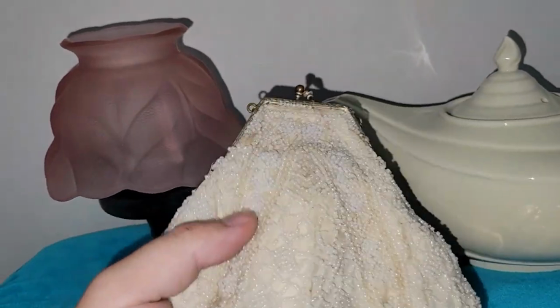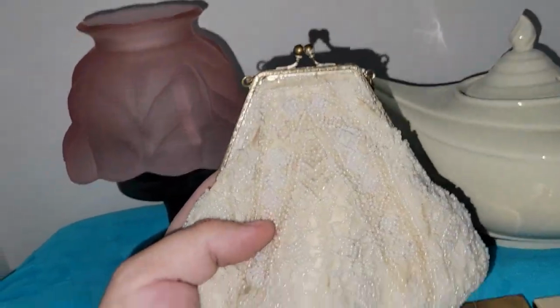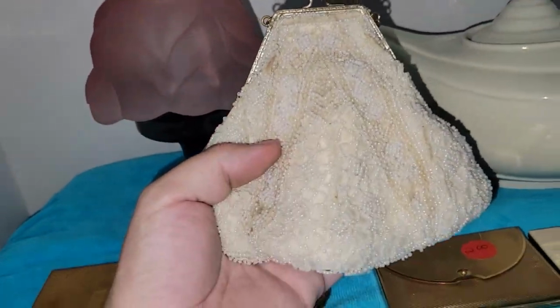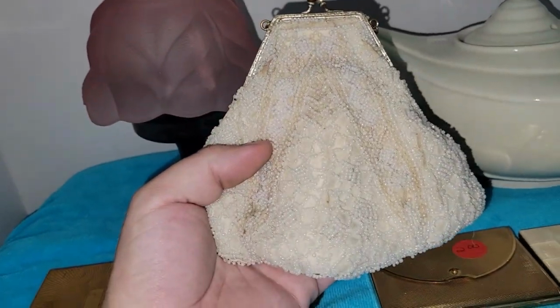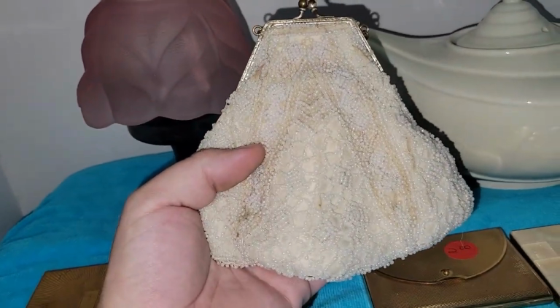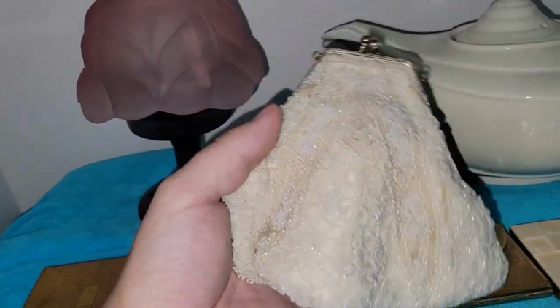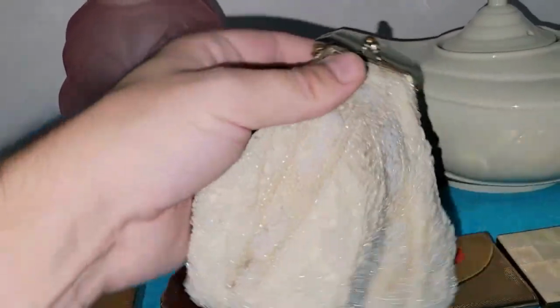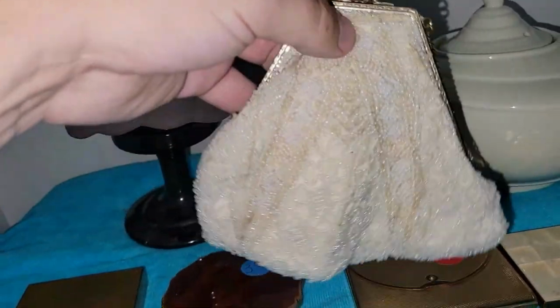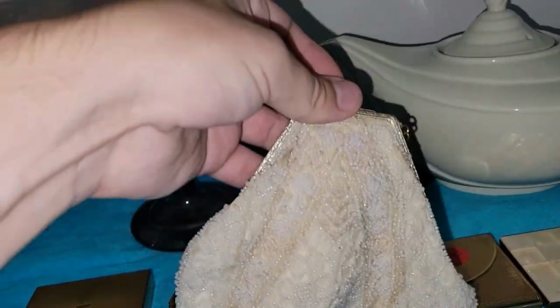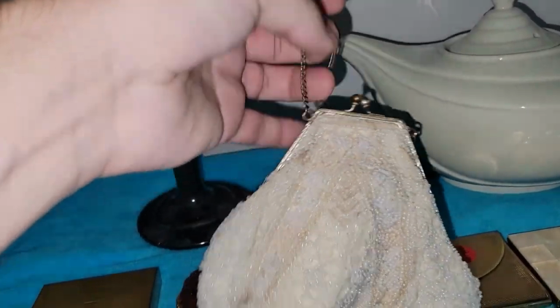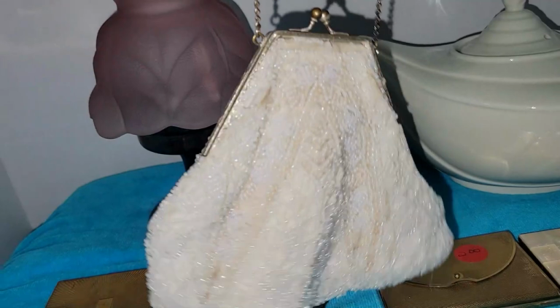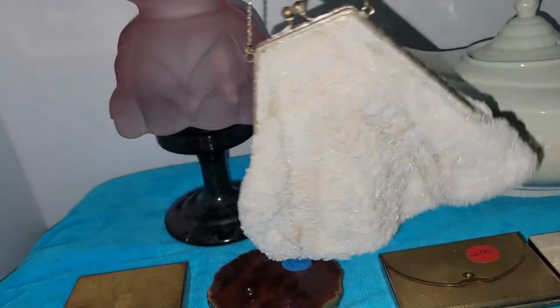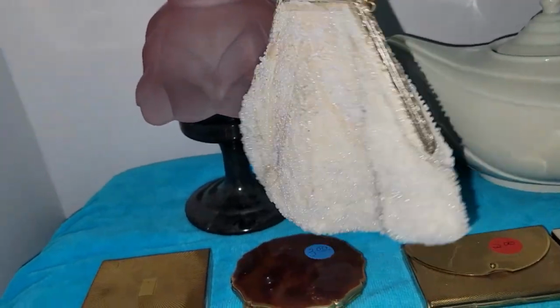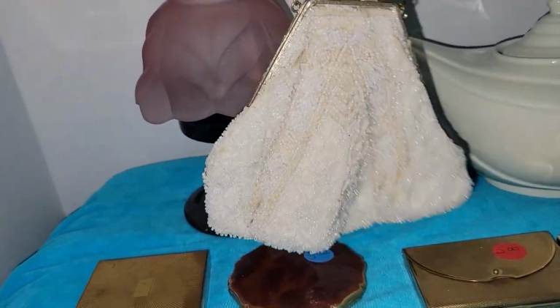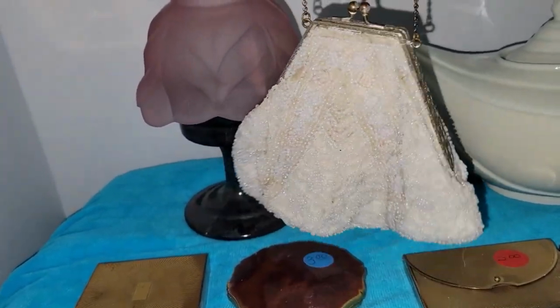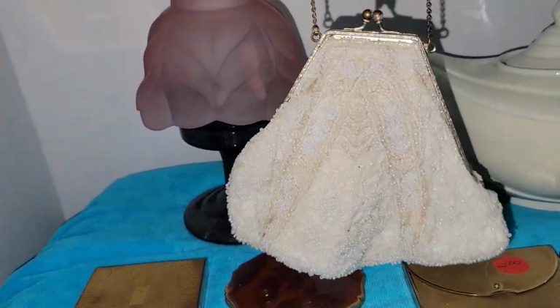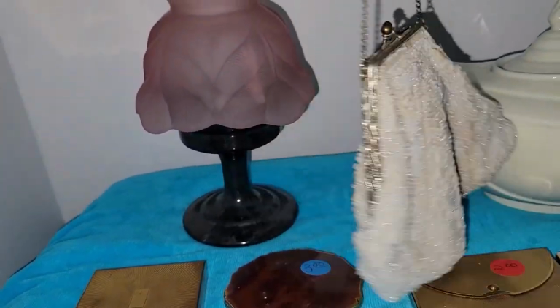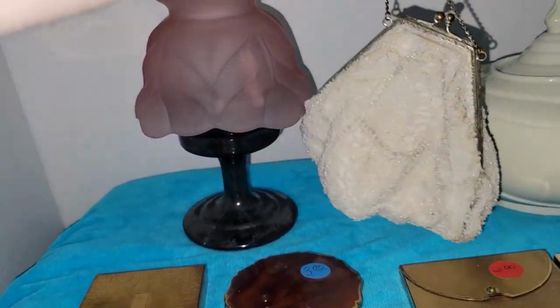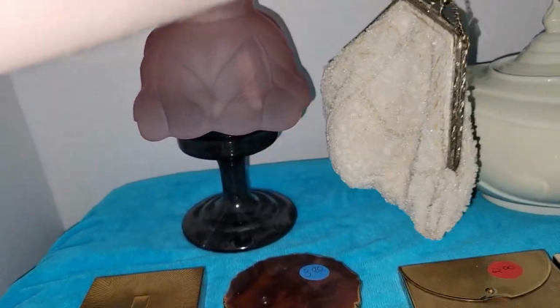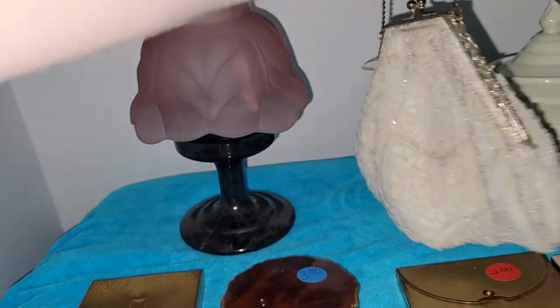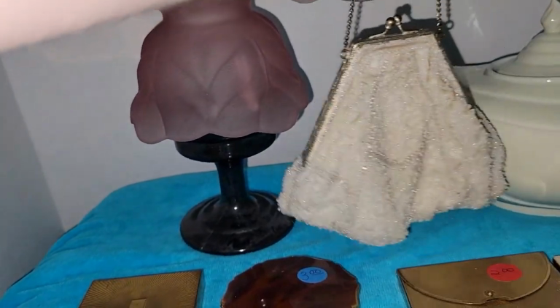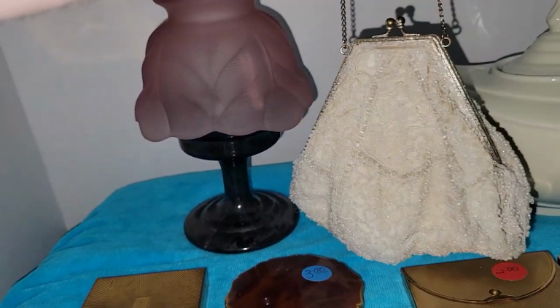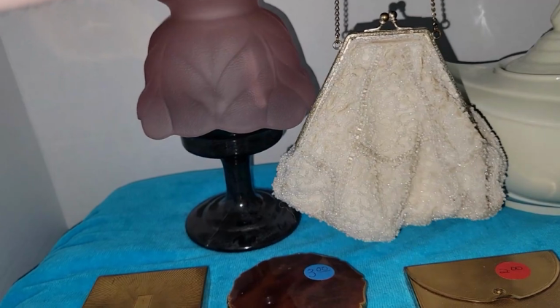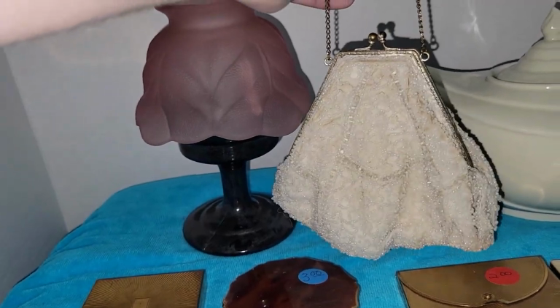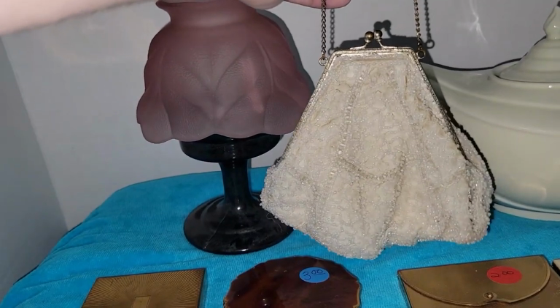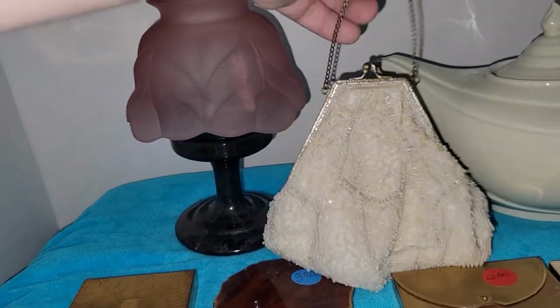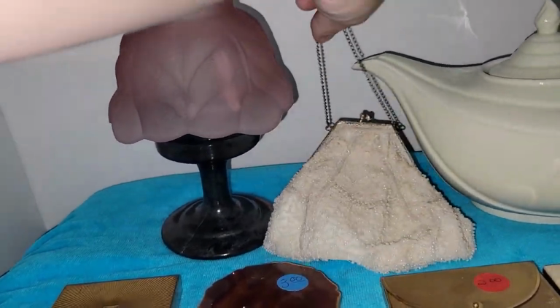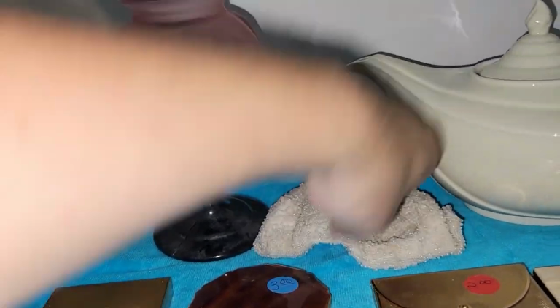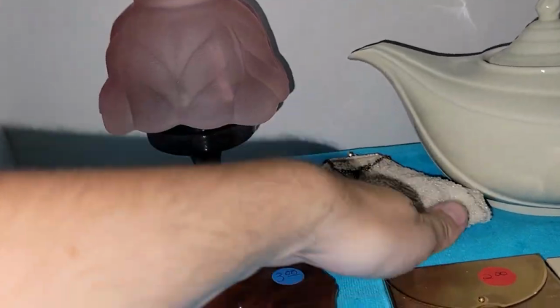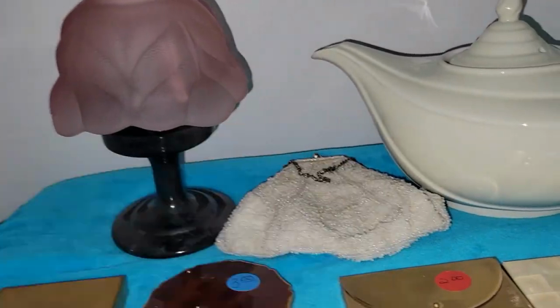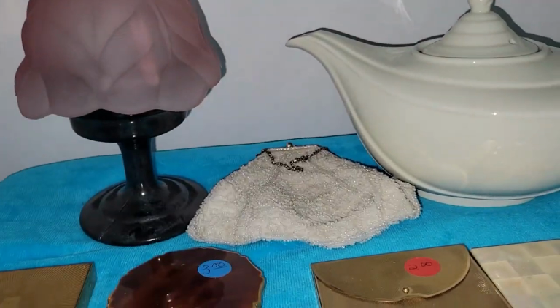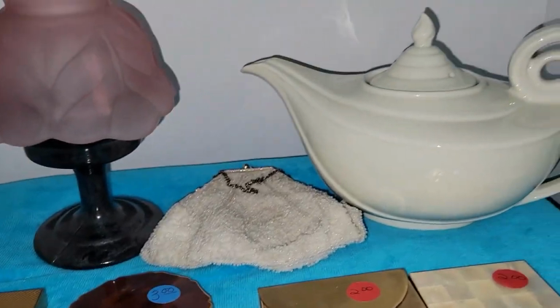I found this nice little beaded purse — I love the shape of it. My grandmother used to have a bunch of old purses hanging from her closet doors, so anytime I see those, I think of her.